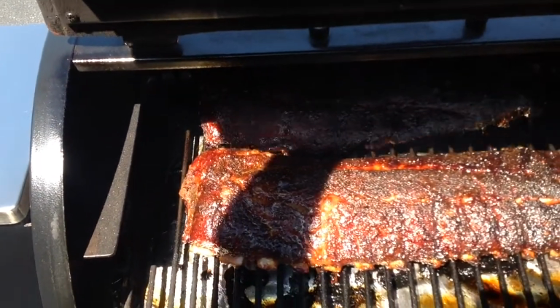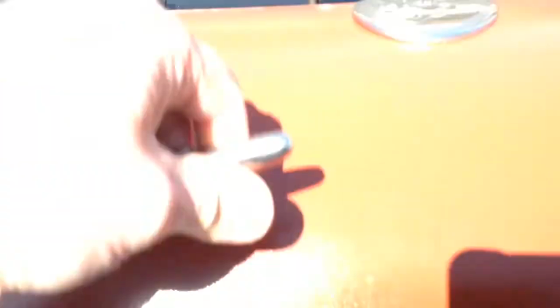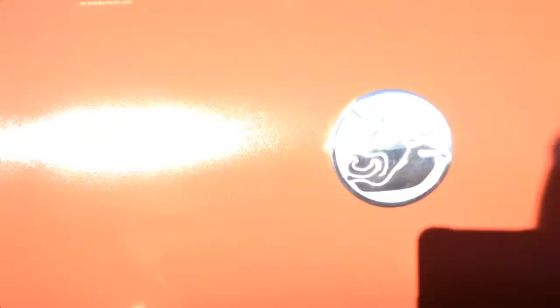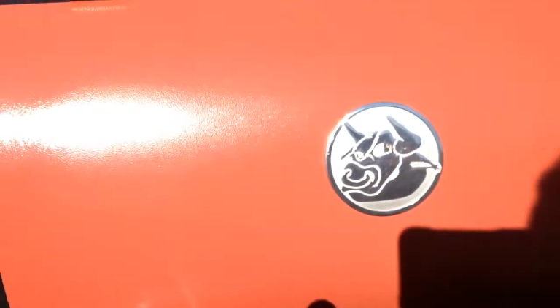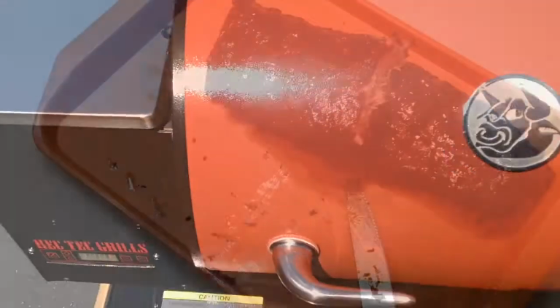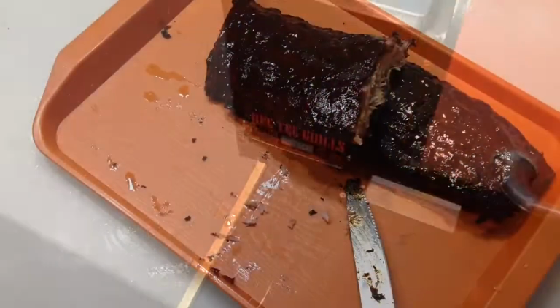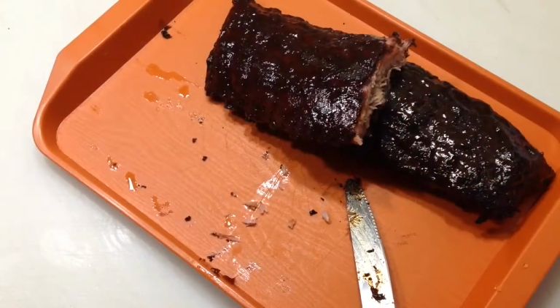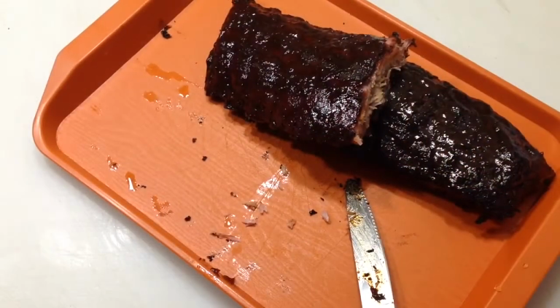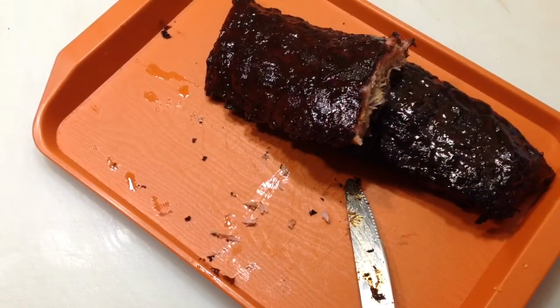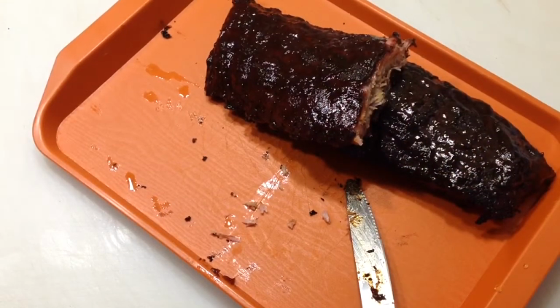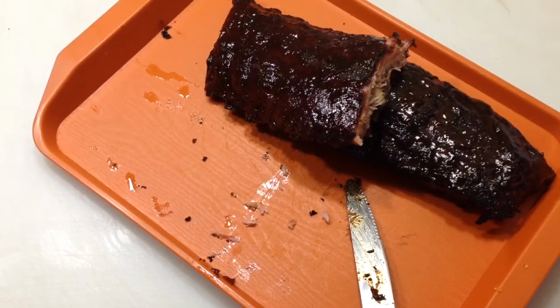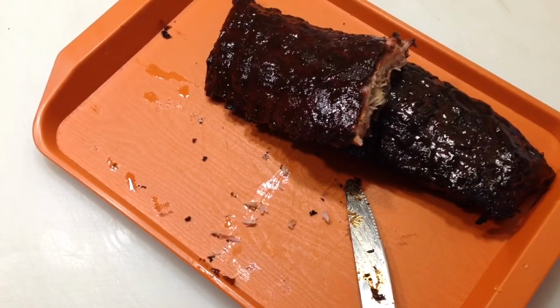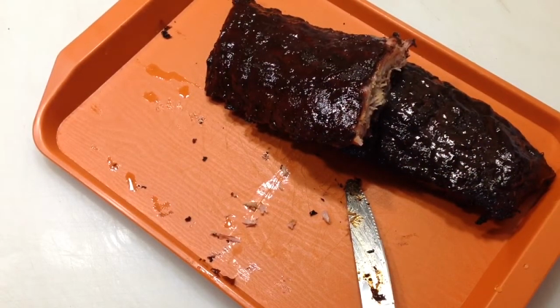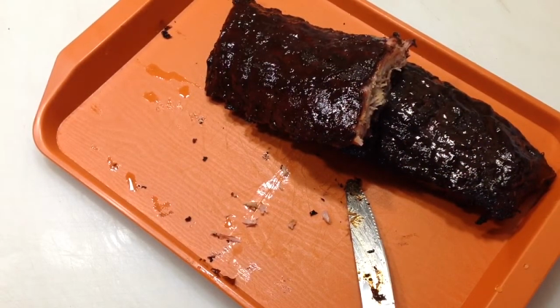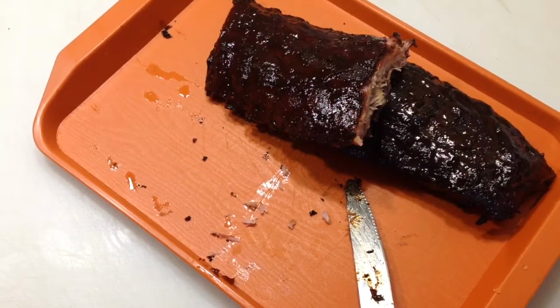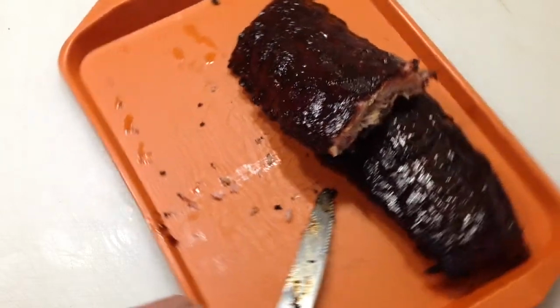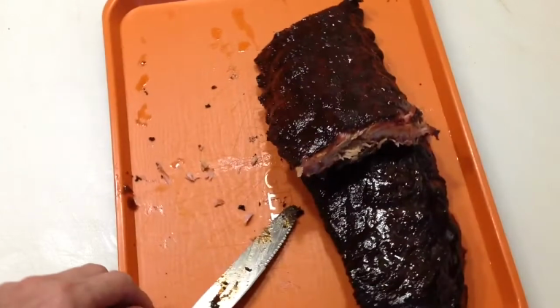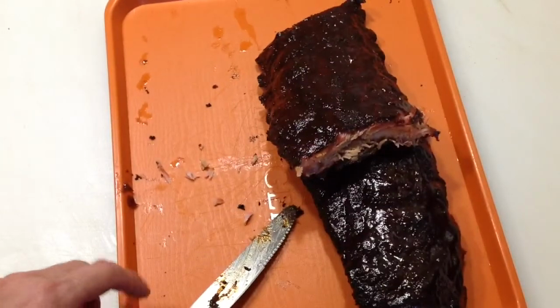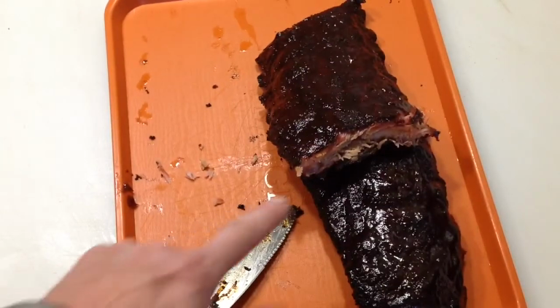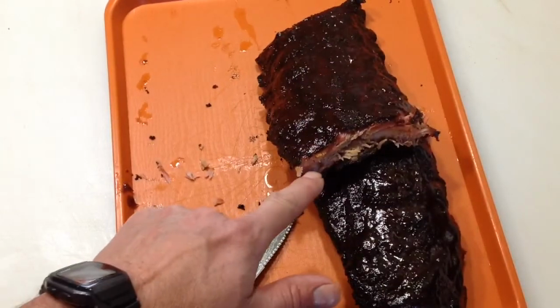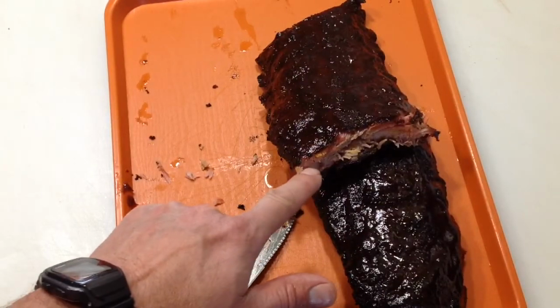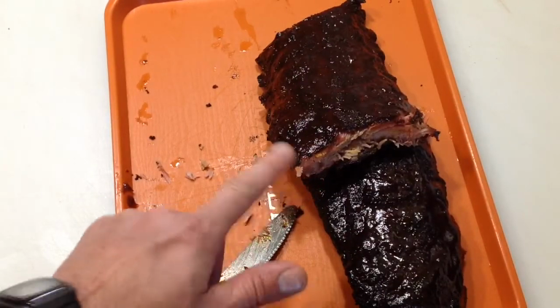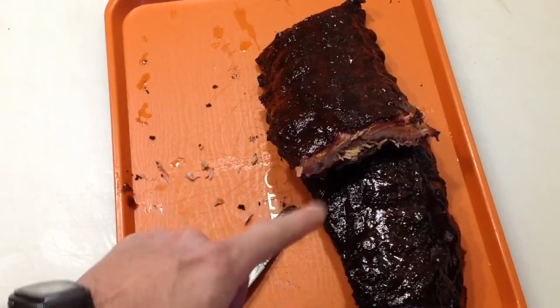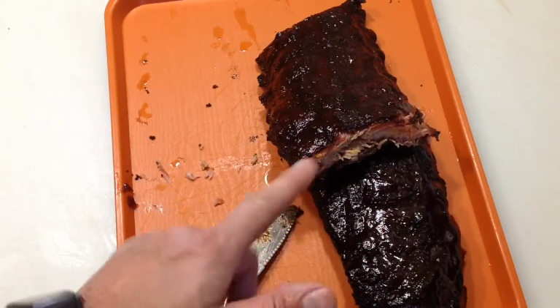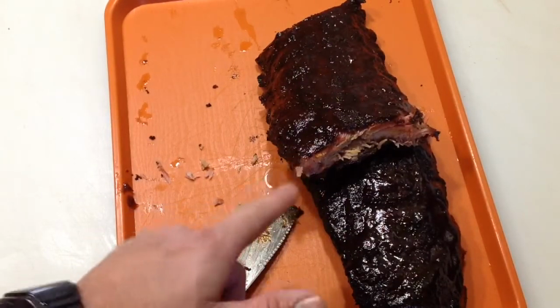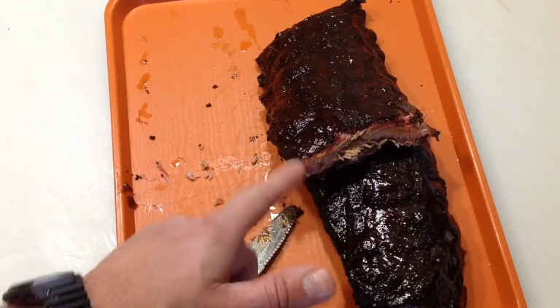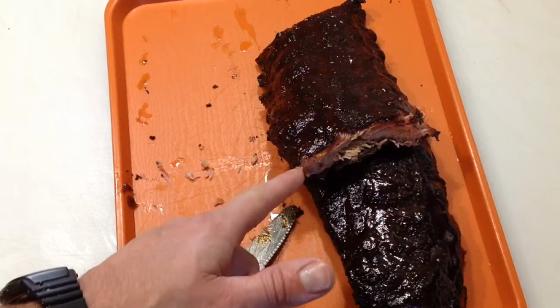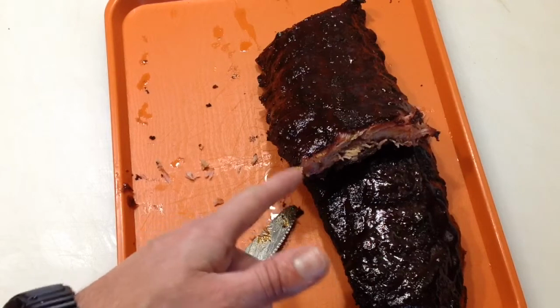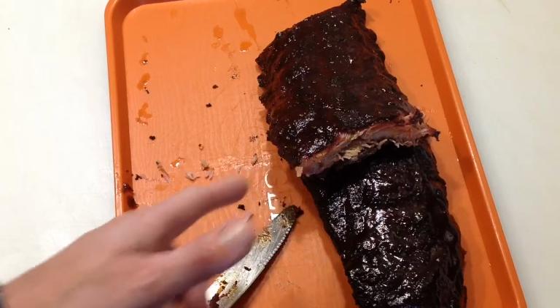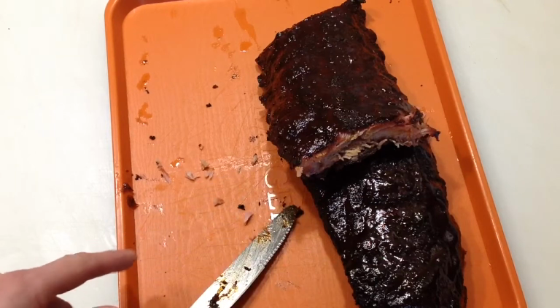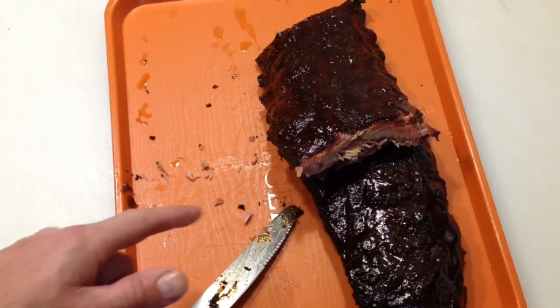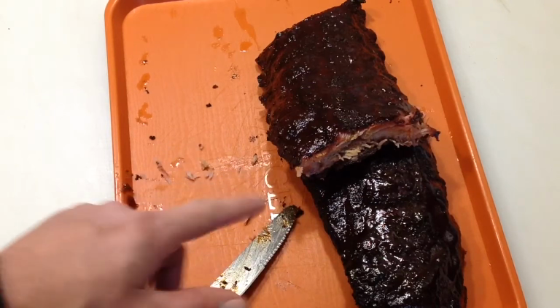I'm going to pull these, sauce them, and put them back on. There's the finished product — Sweet Baby Ray's is what I put on there, and you can see they're looking mighty nice.